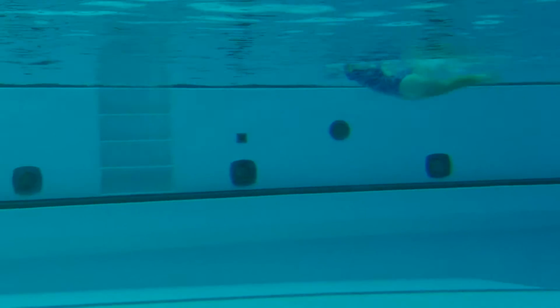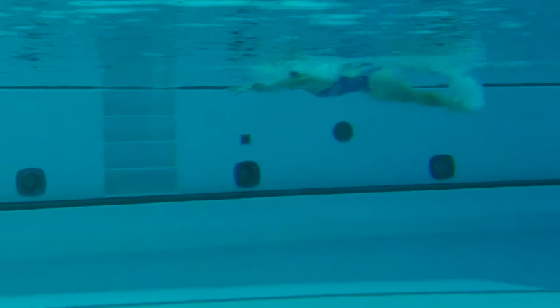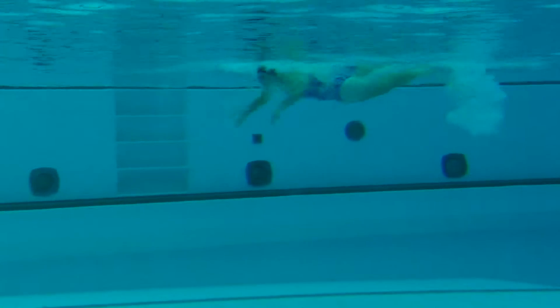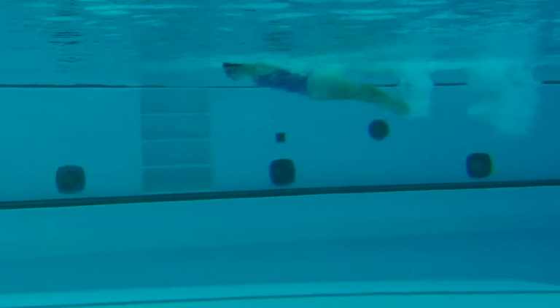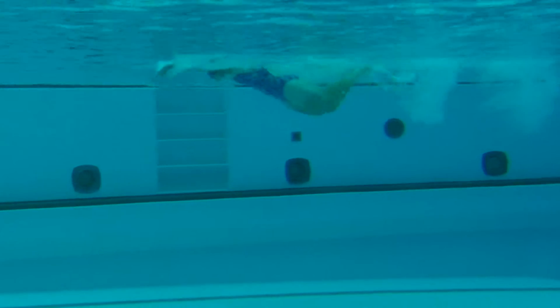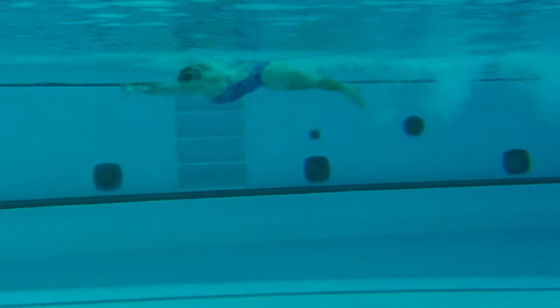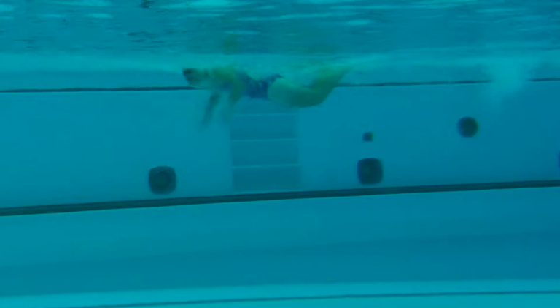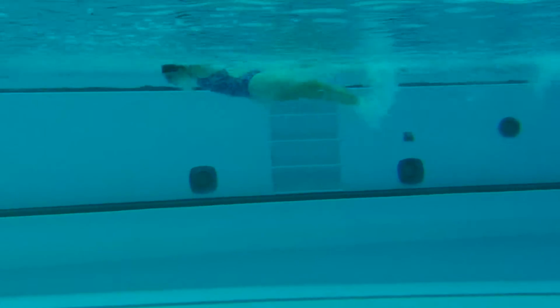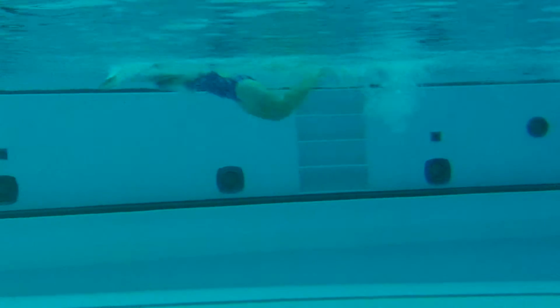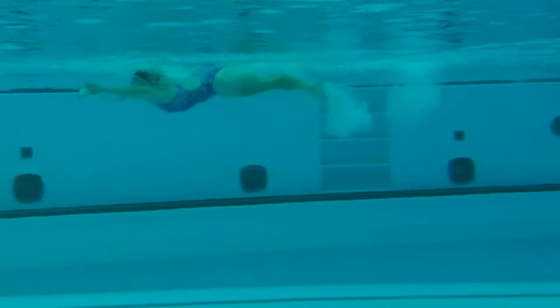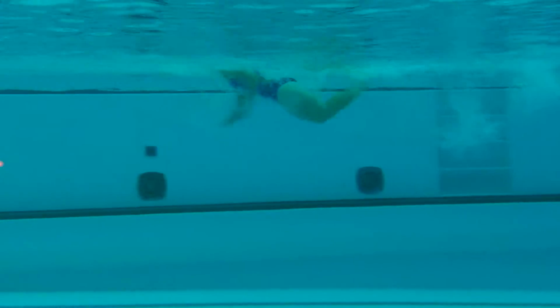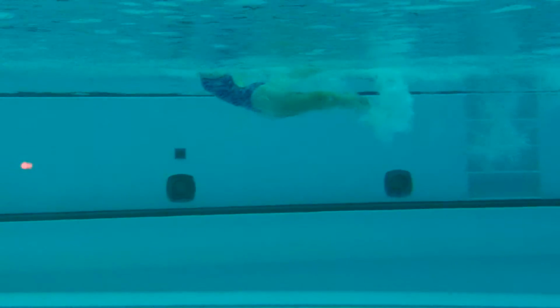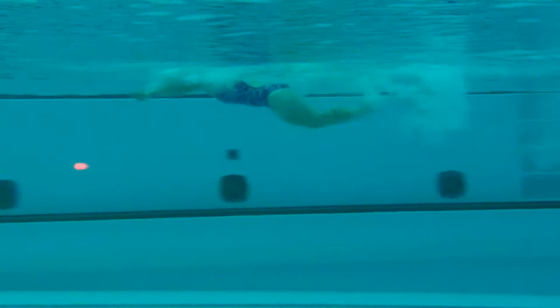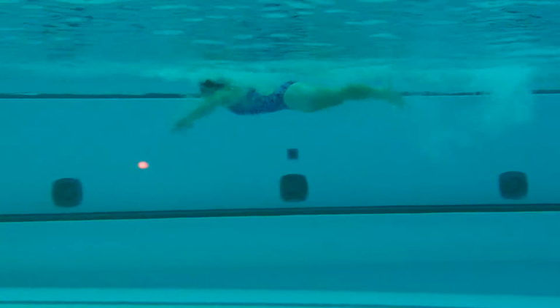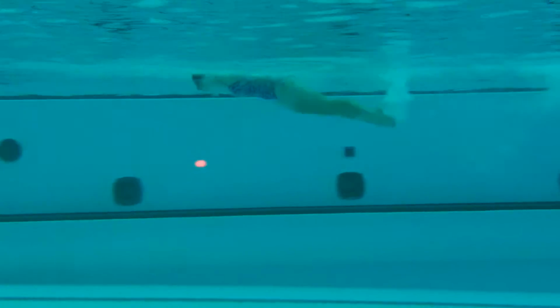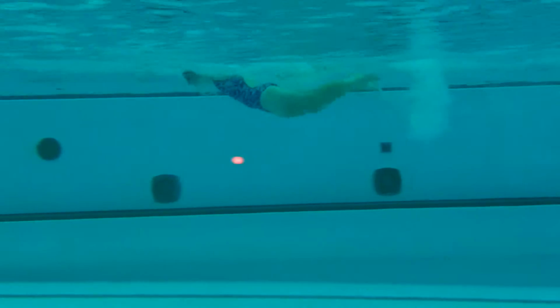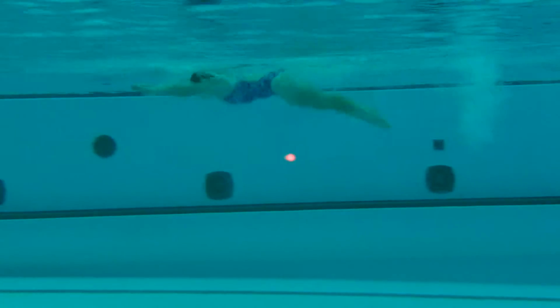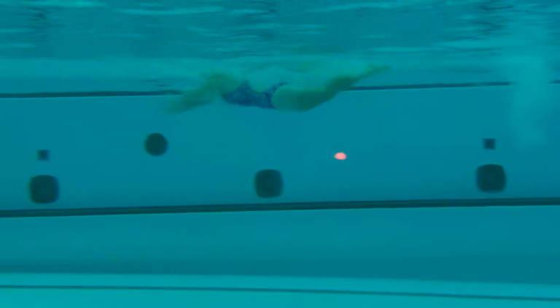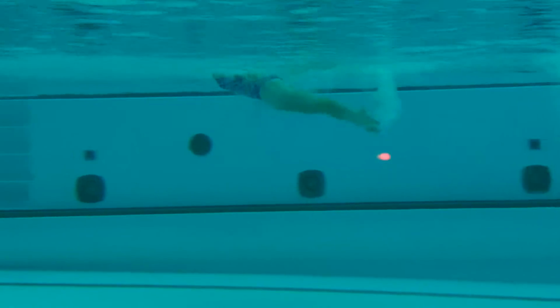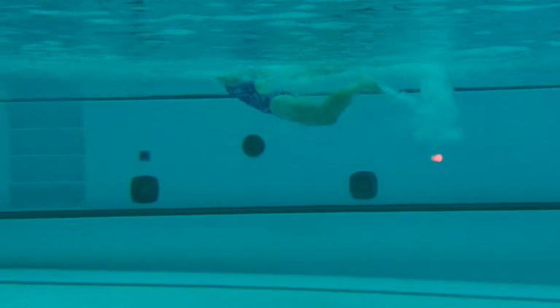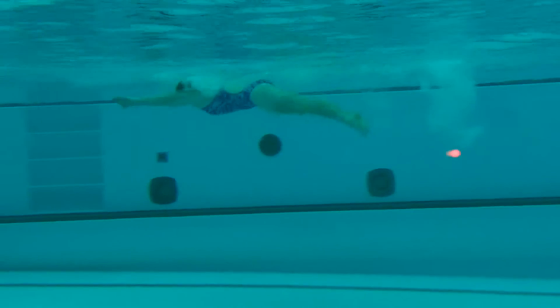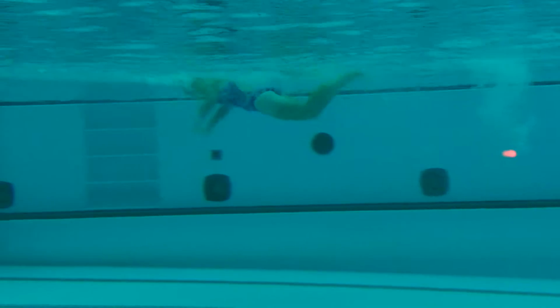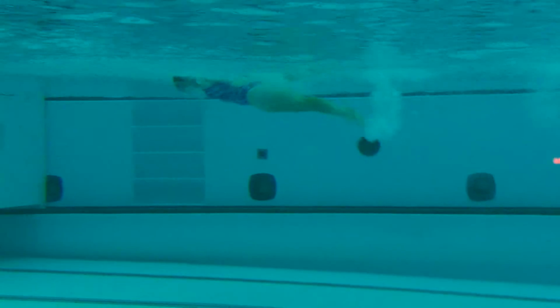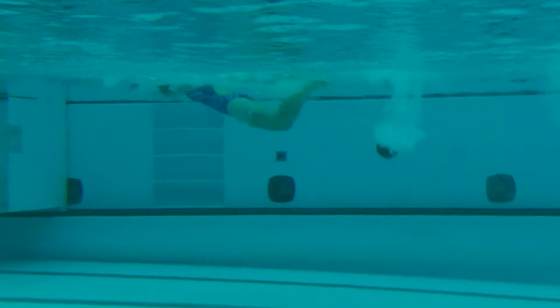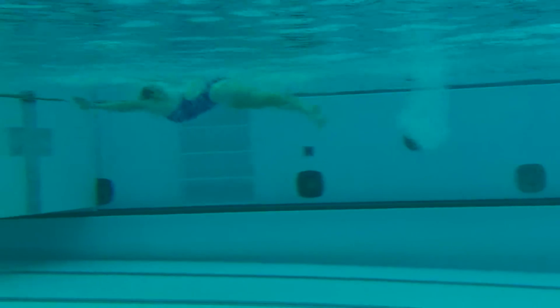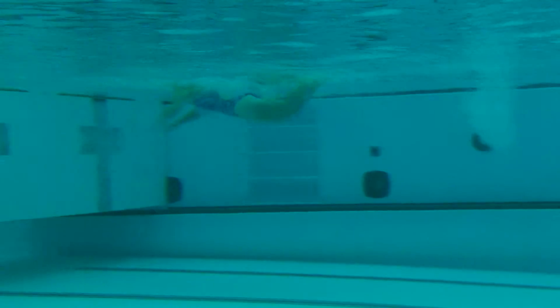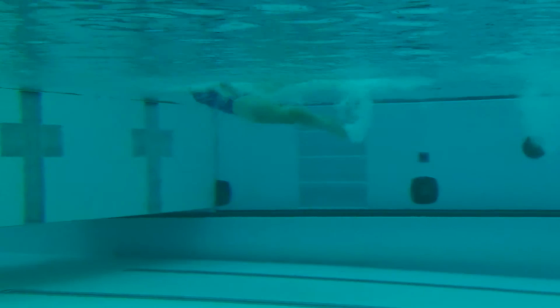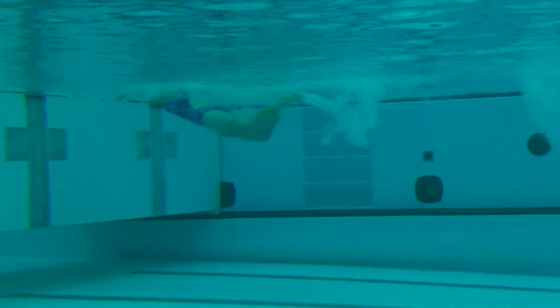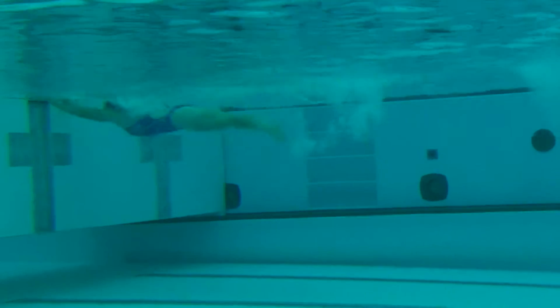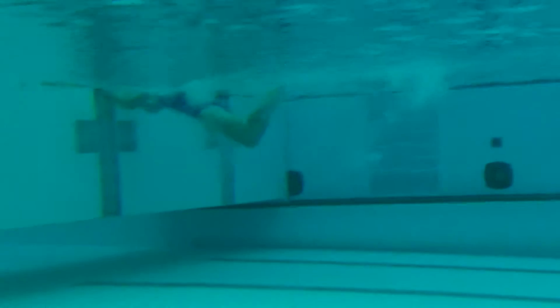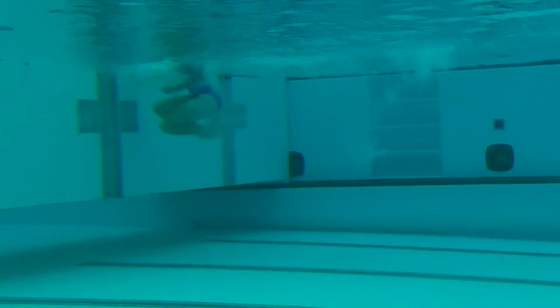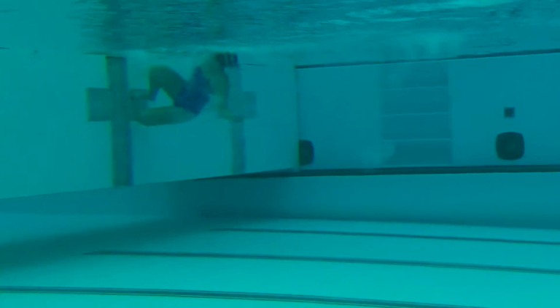Kick, kick, kick, kick. Very nice. Head position — keeping the head position down. Outstanding.